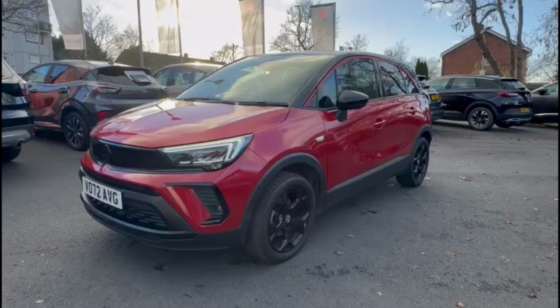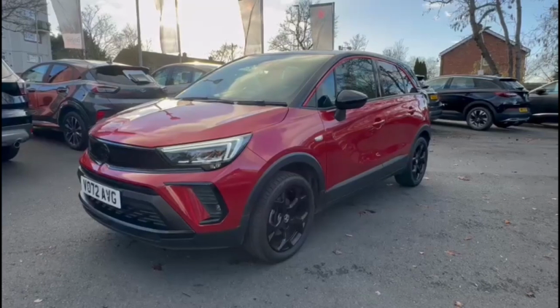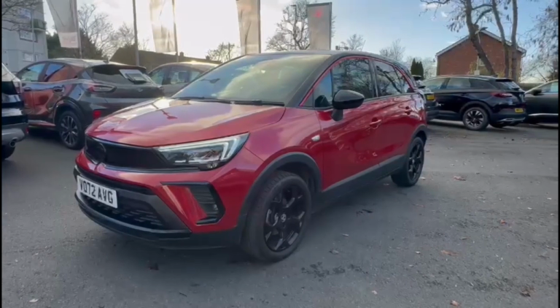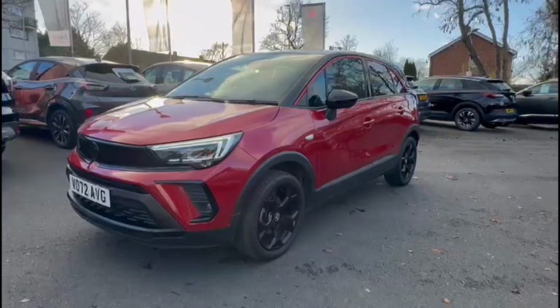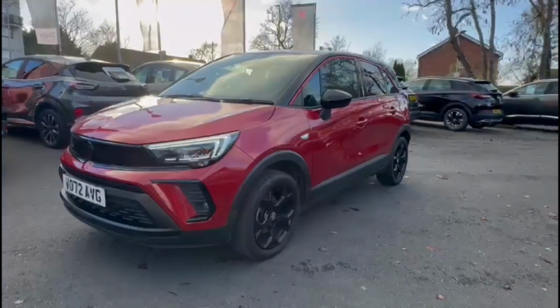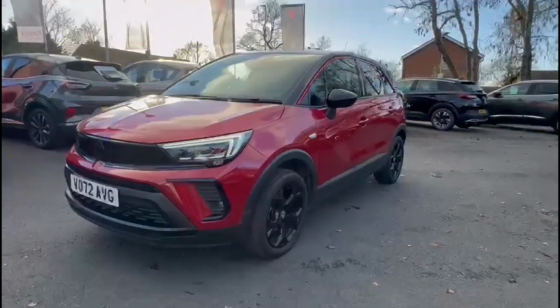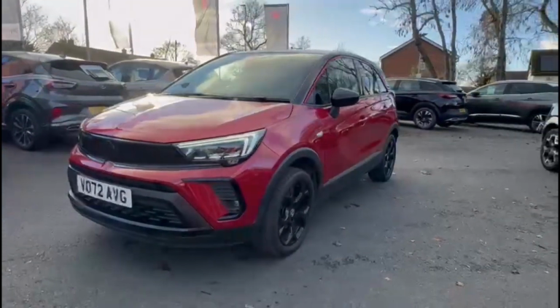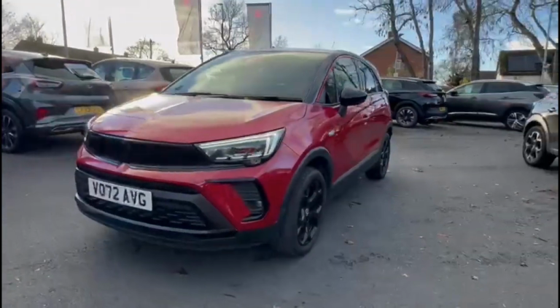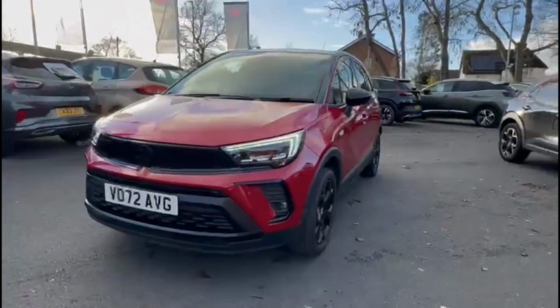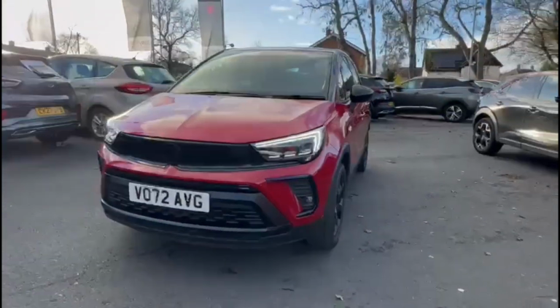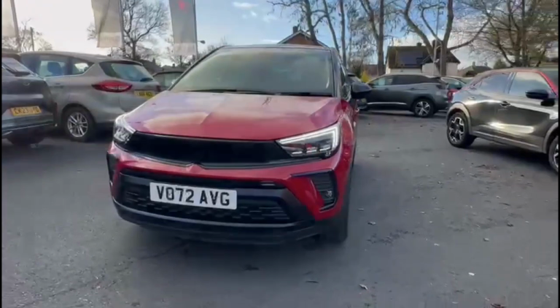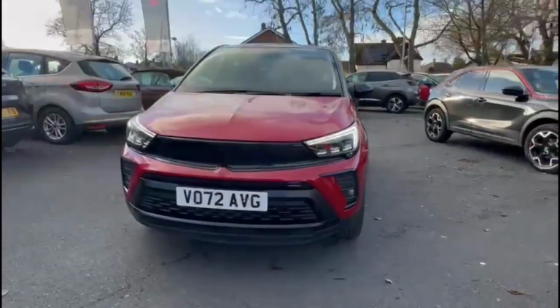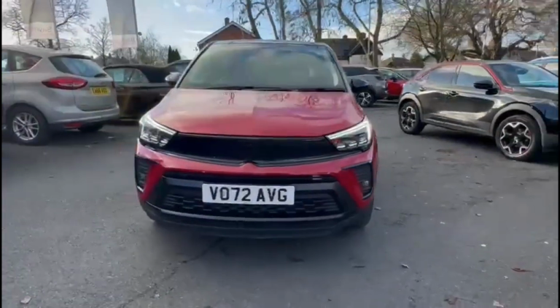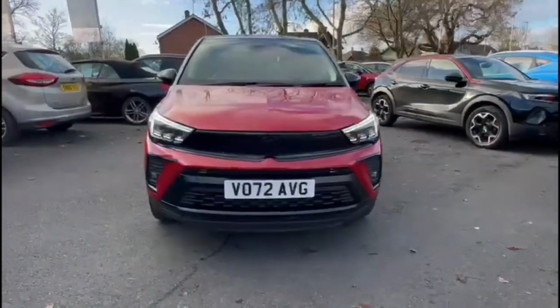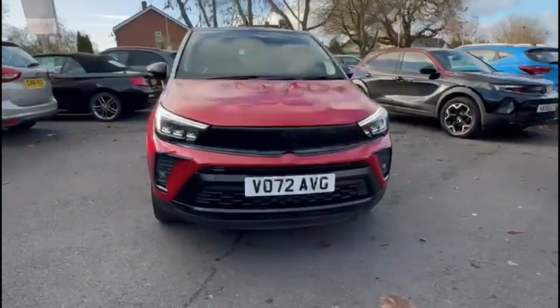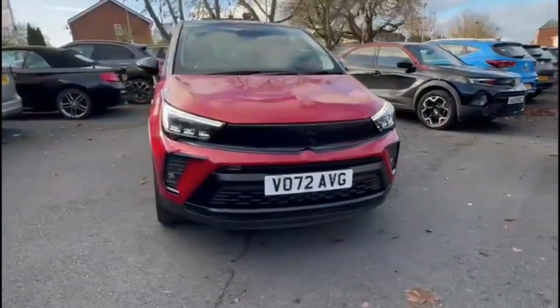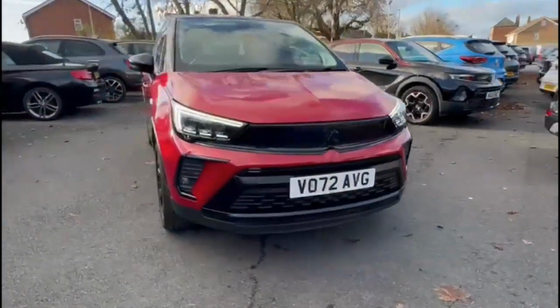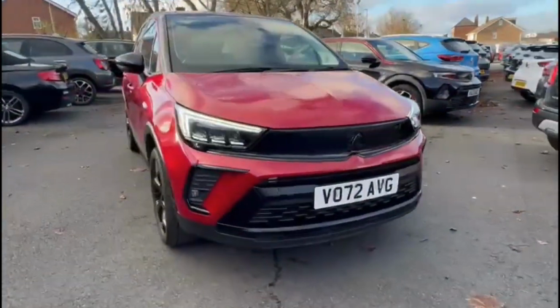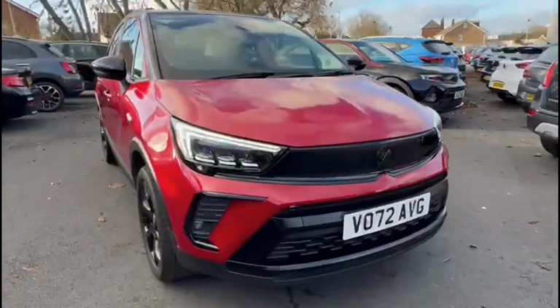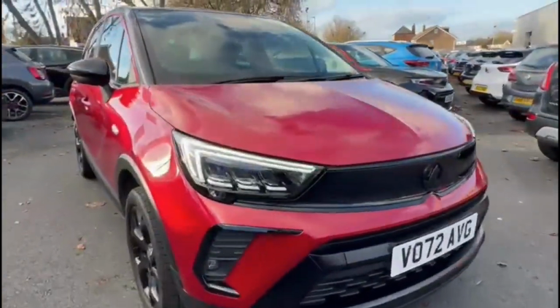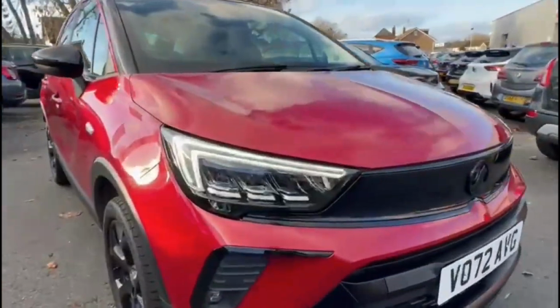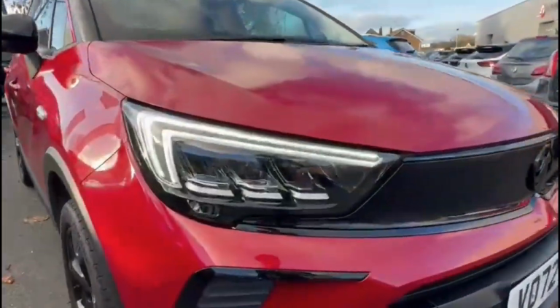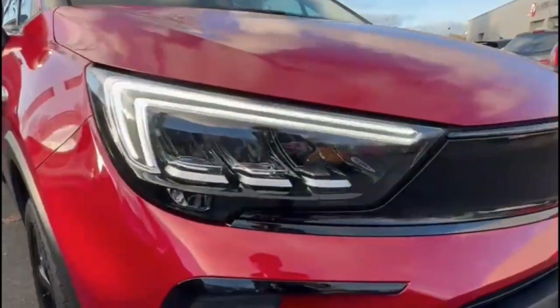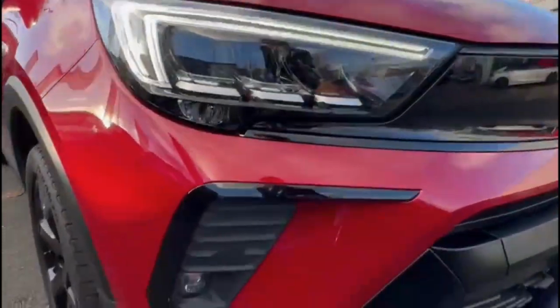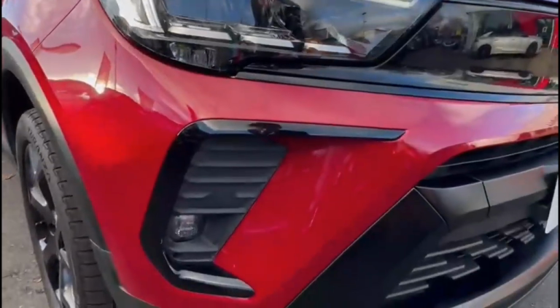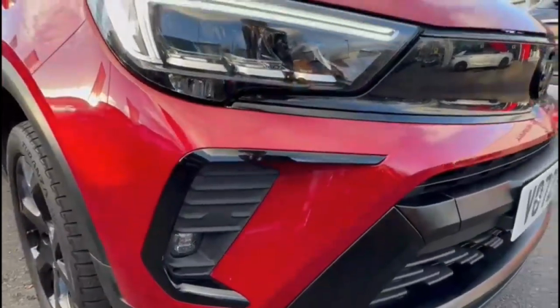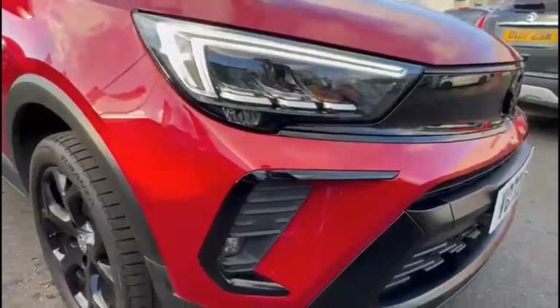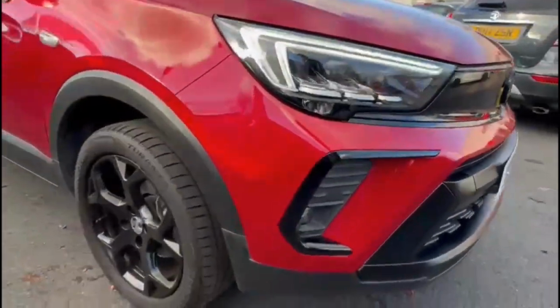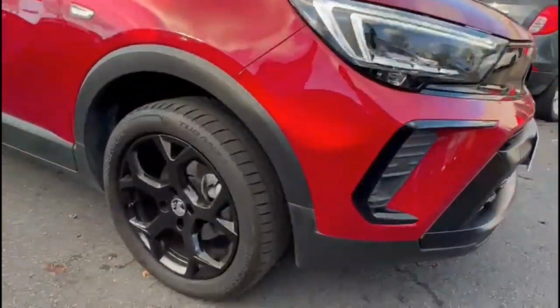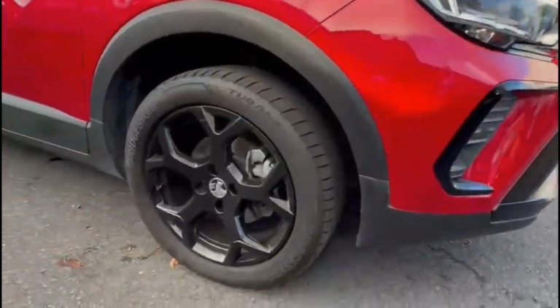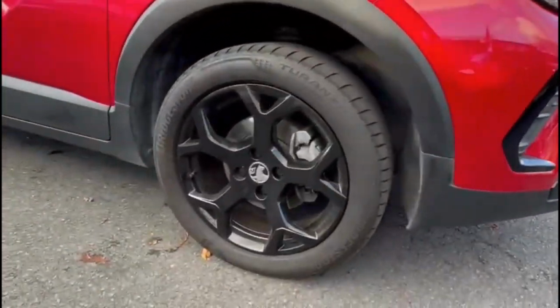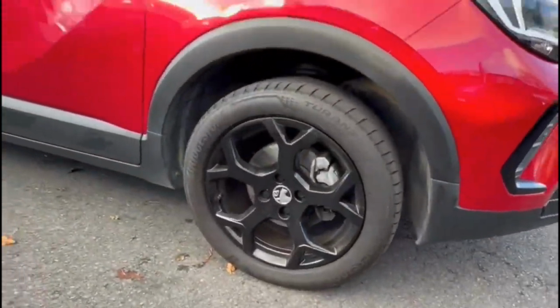Hello and welcome to Bayless Vauxhall. Here we're viewing a Vauxhall Crossland 1.2 Turbo GS9 Auto. This model has covered 9,155 miles and is finished in red. It also comes with a balance of the three years manufacturer's warranty.